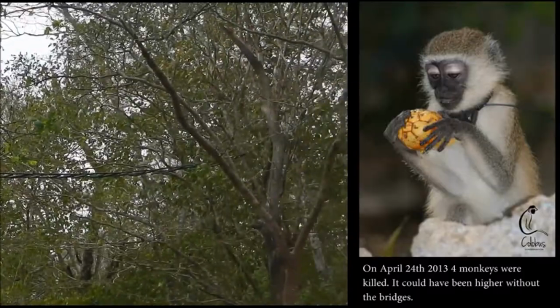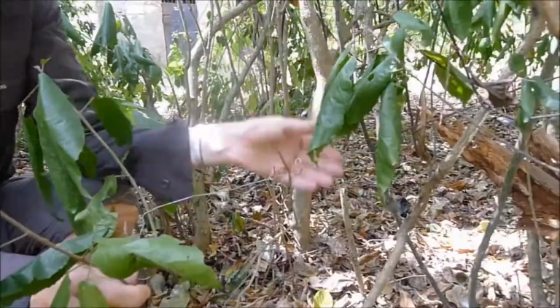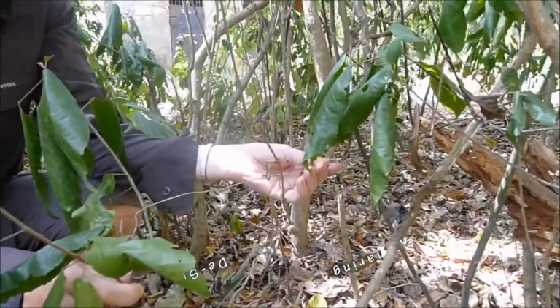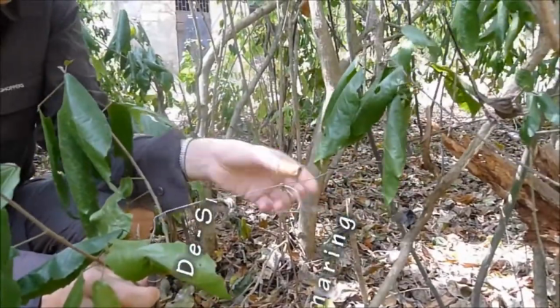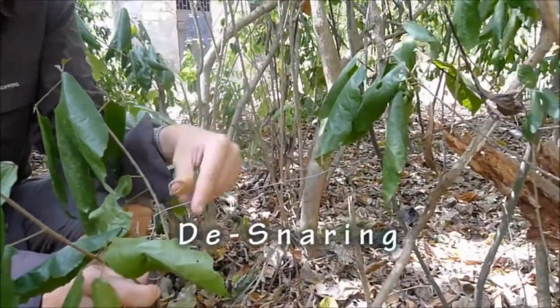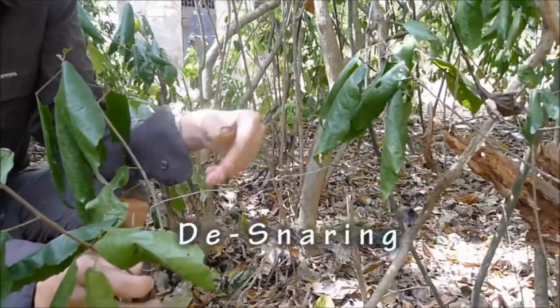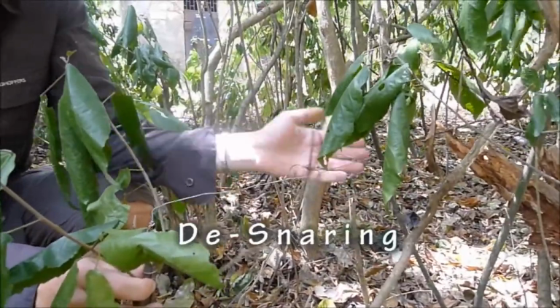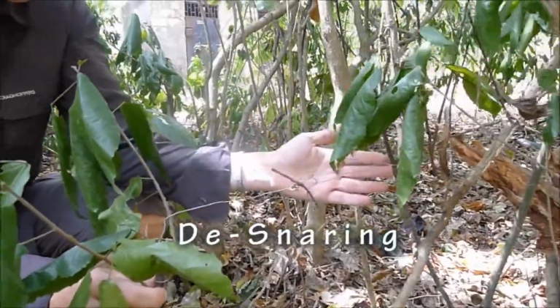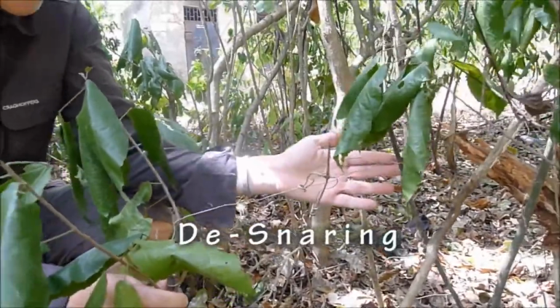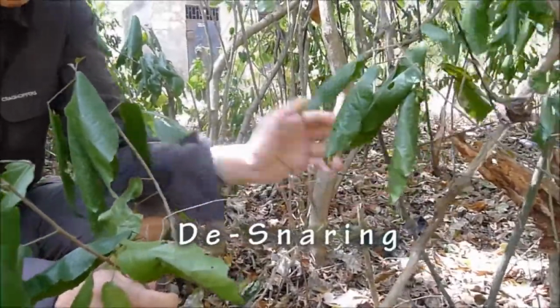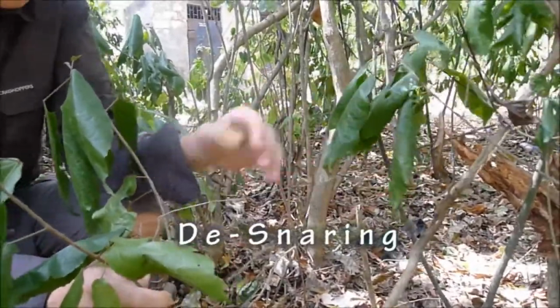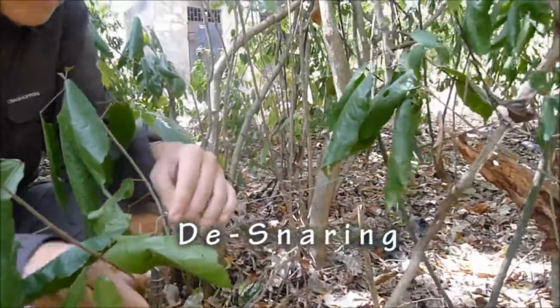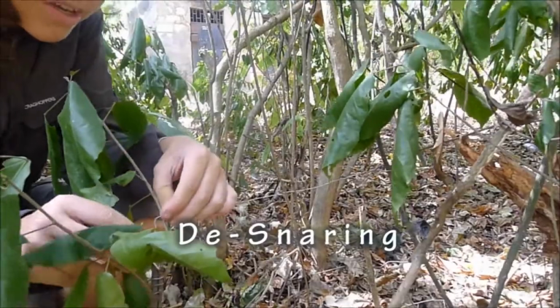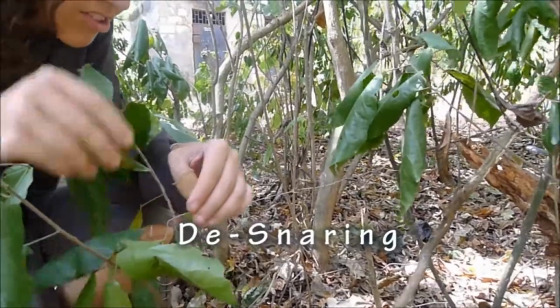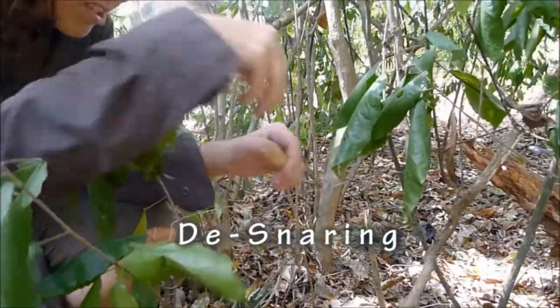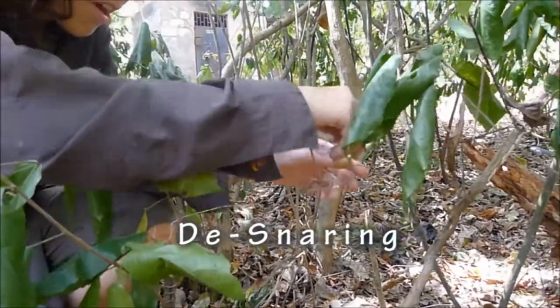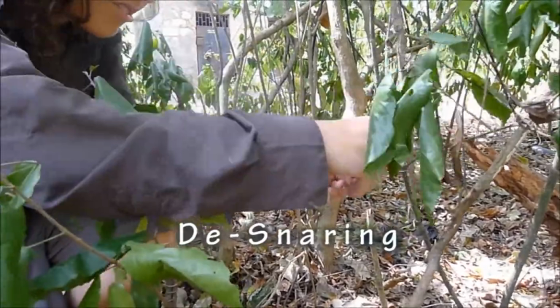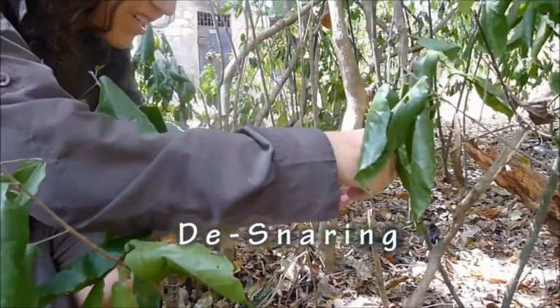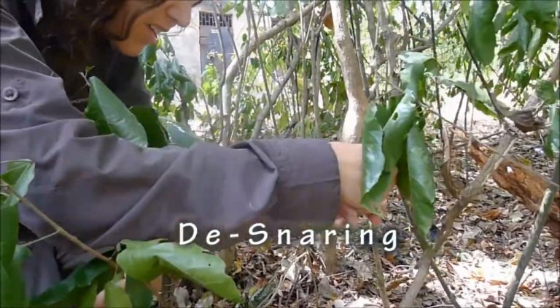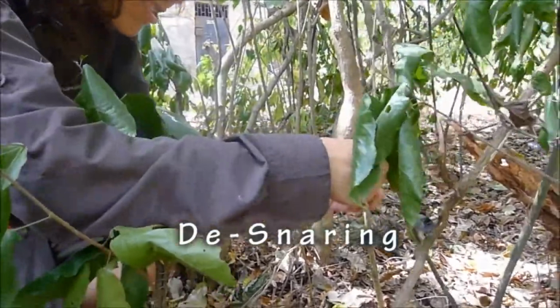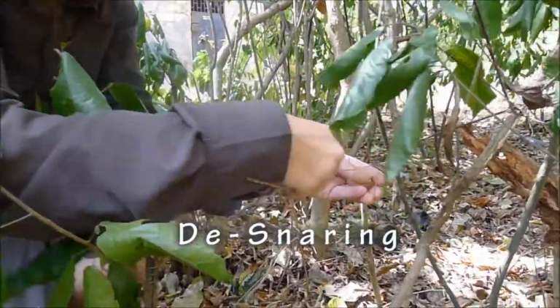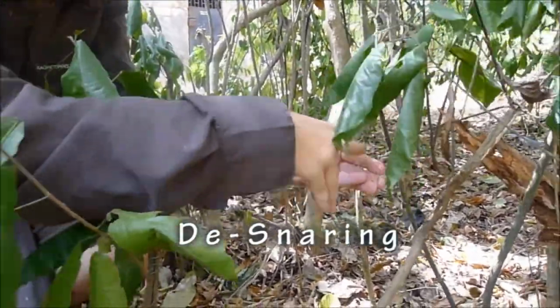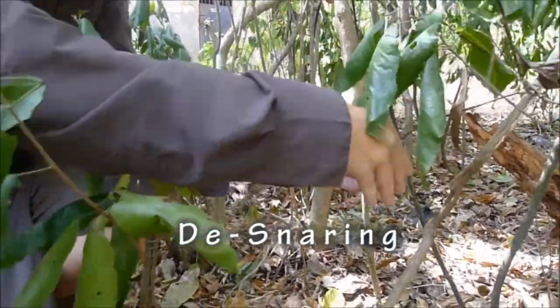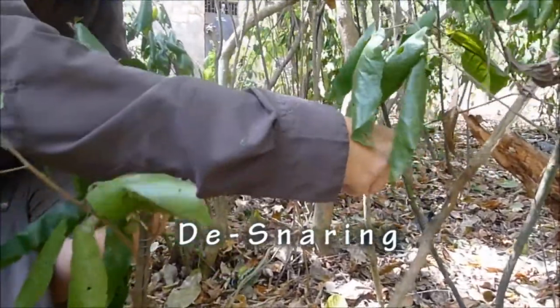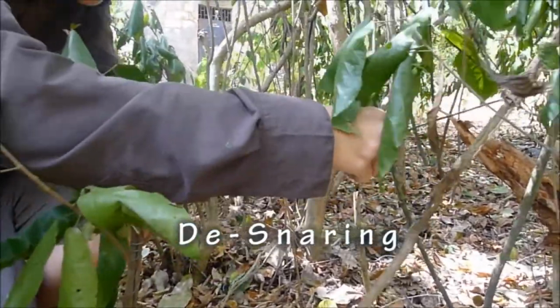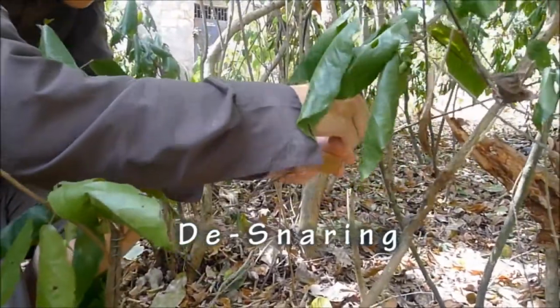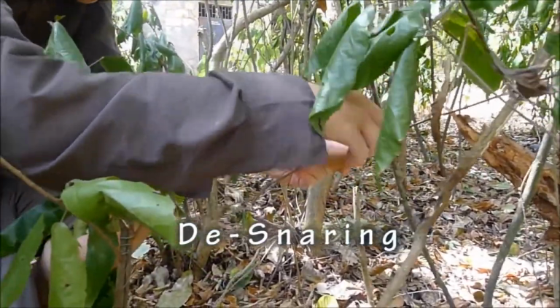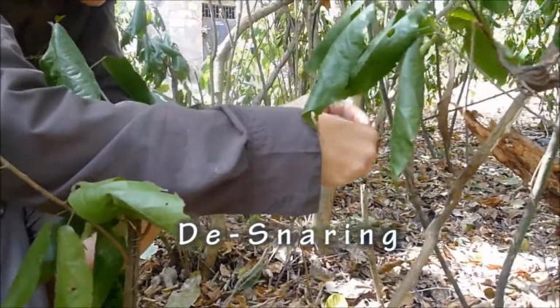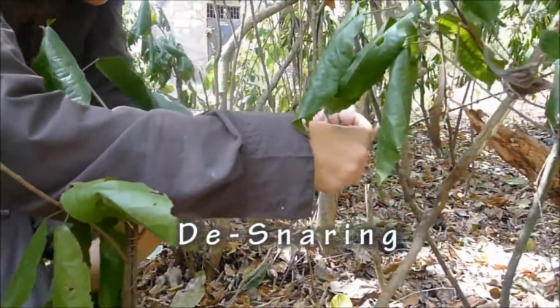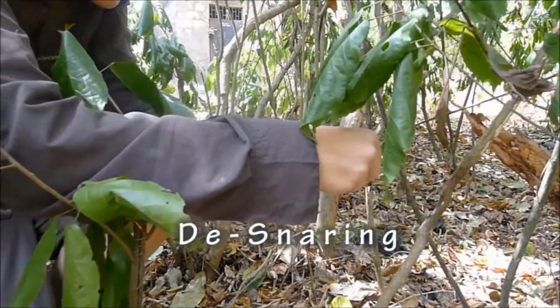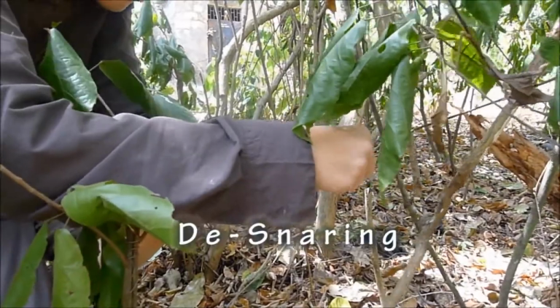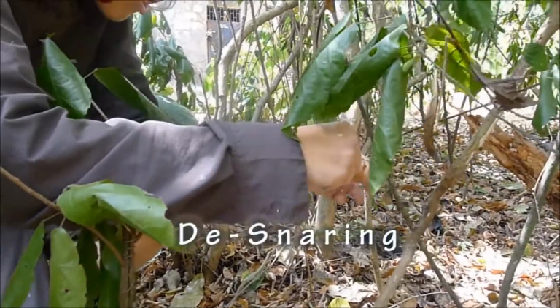So we've just found this snare — a bit of wire between two trees and shrubs. So now we're just cutting it away to make sure no monkeys or other animals can get trapped.